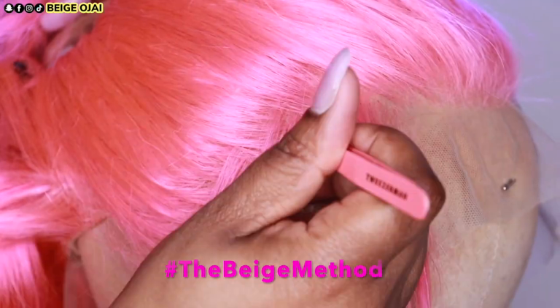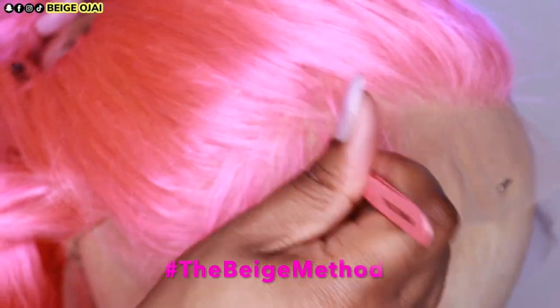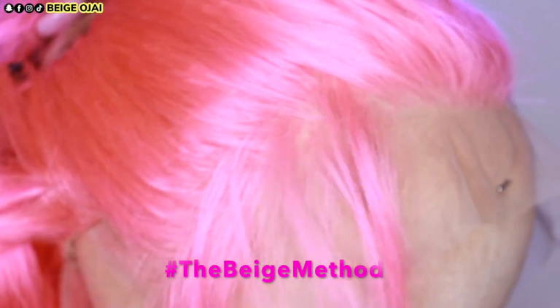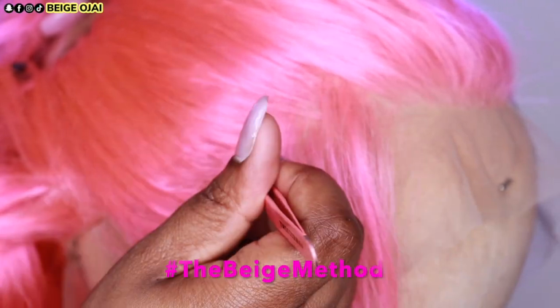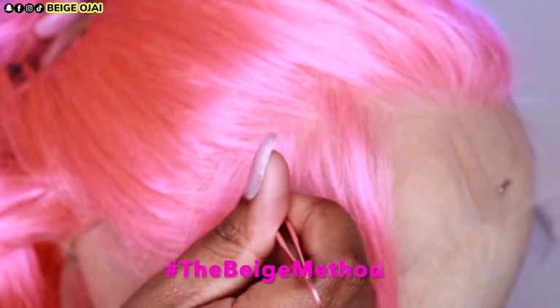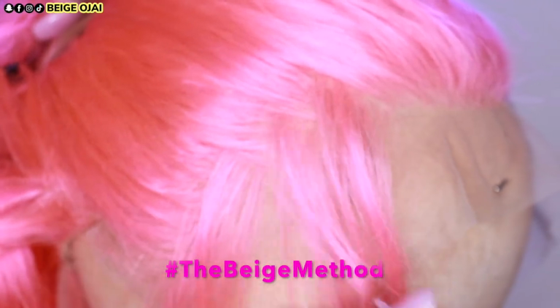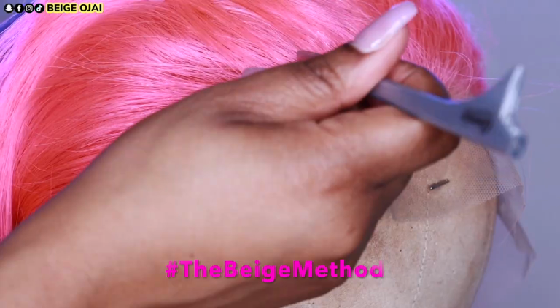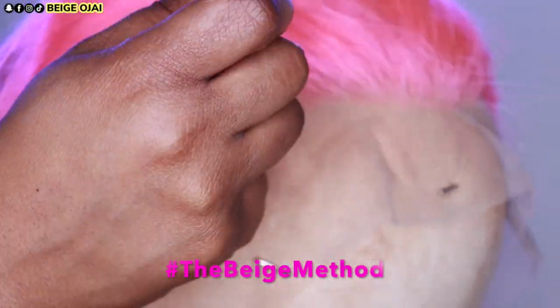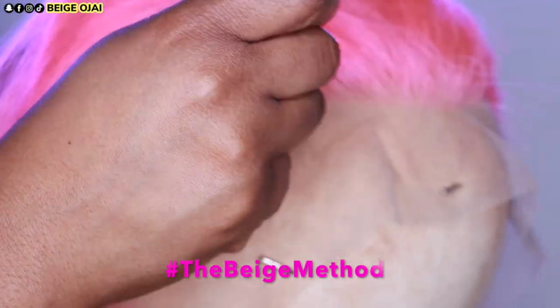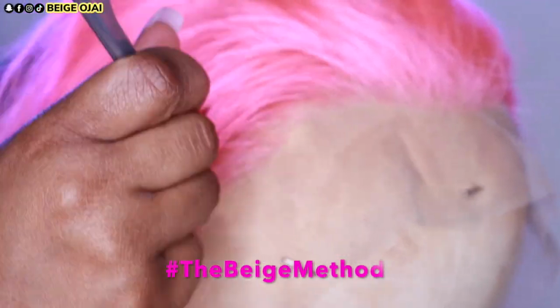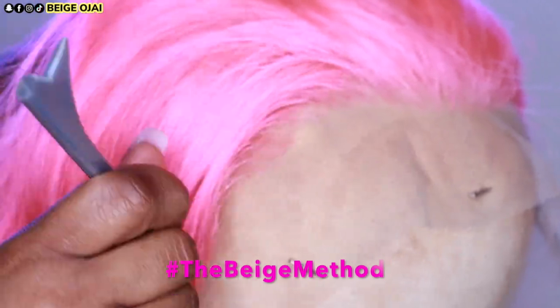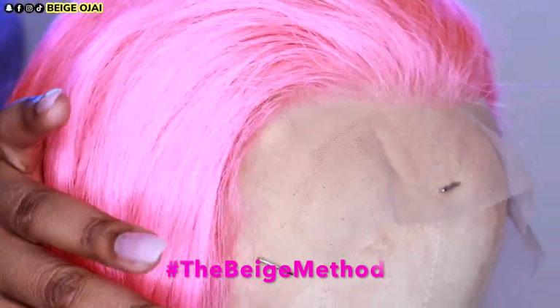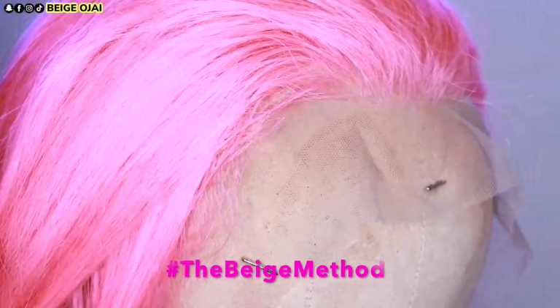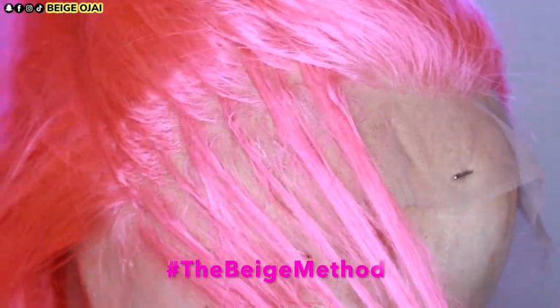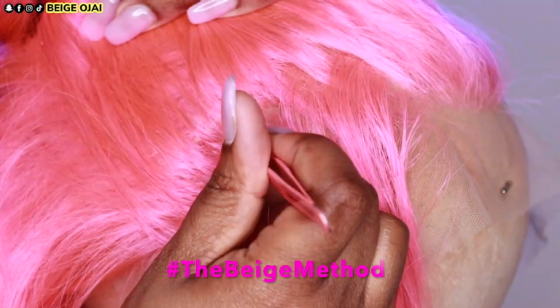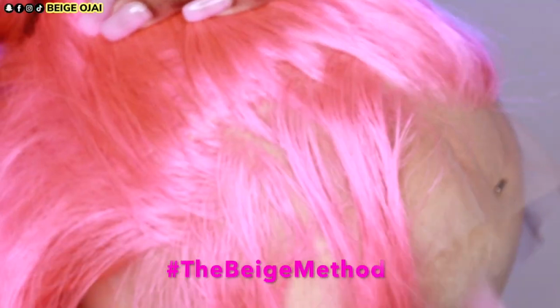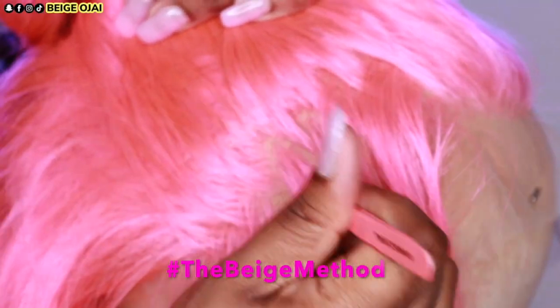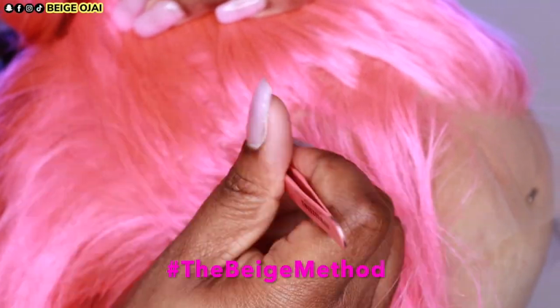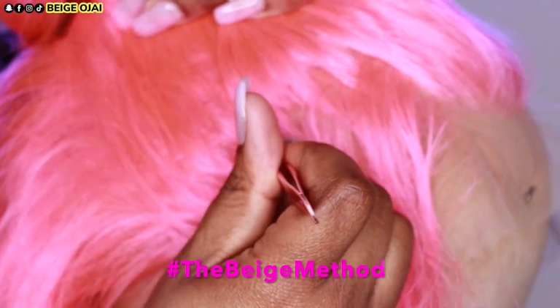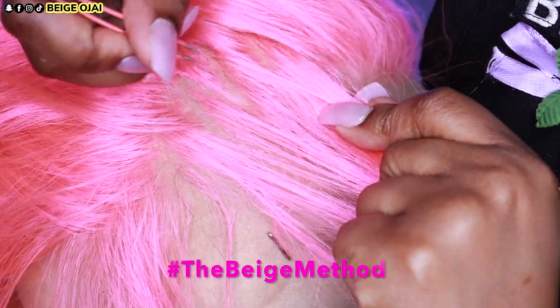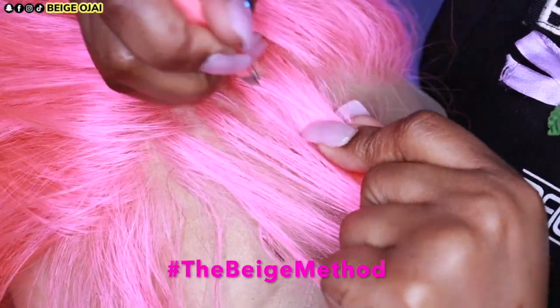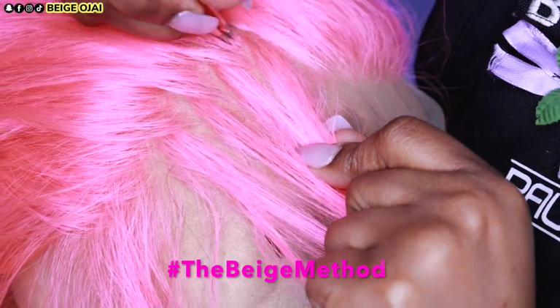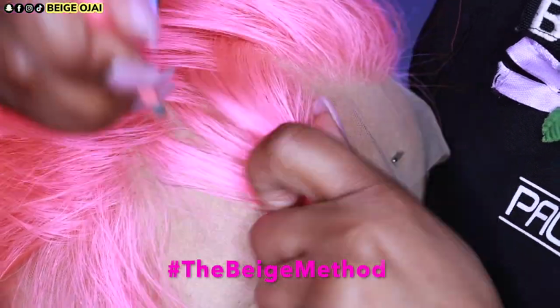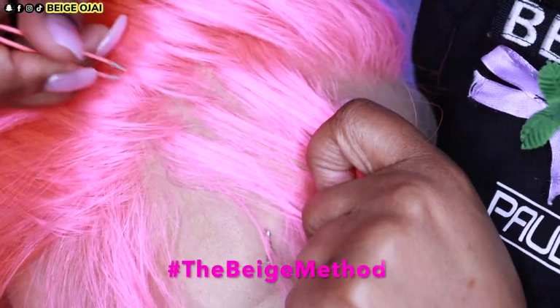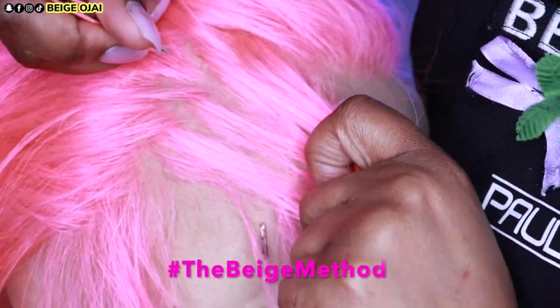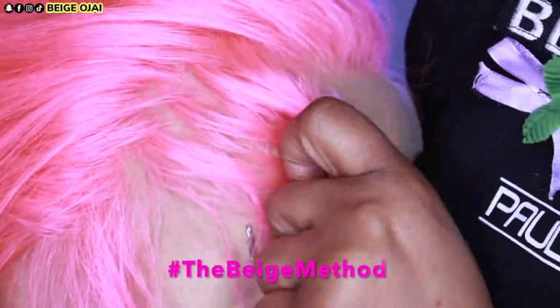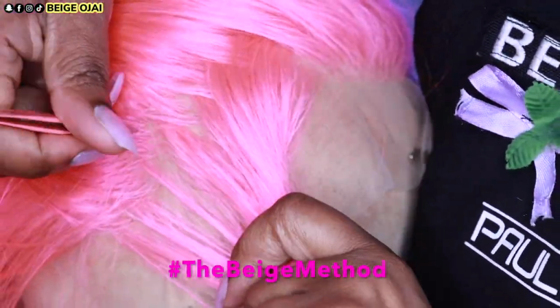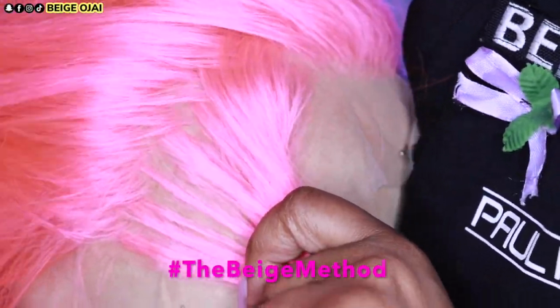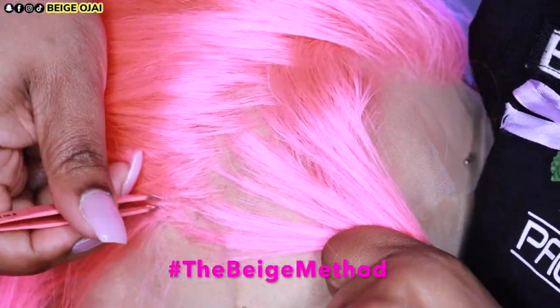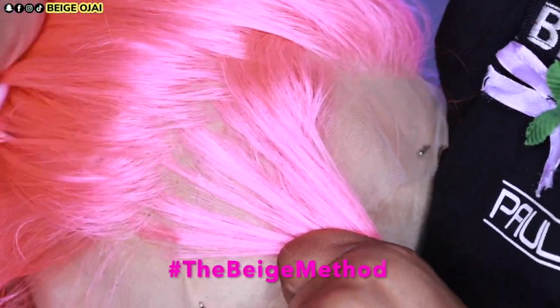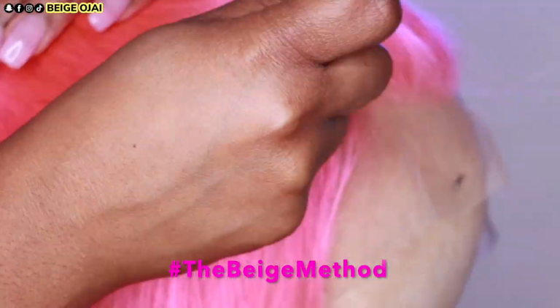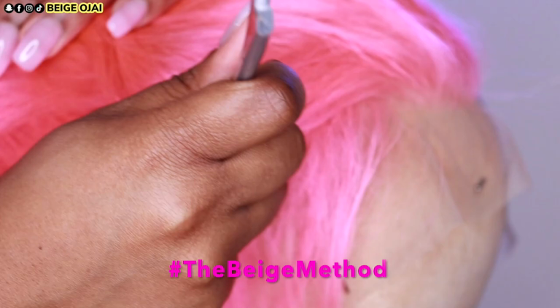I did use two different cameras just to try to change the settings of both to get the color to translate as I see it in person — to make it look the same way on camera — but I had such a difficult time doing that. So I hope you guys can see the beautiful pink tones that this wig has.